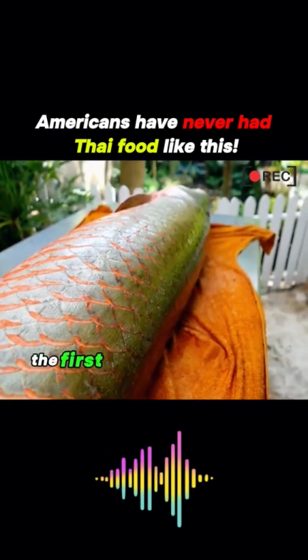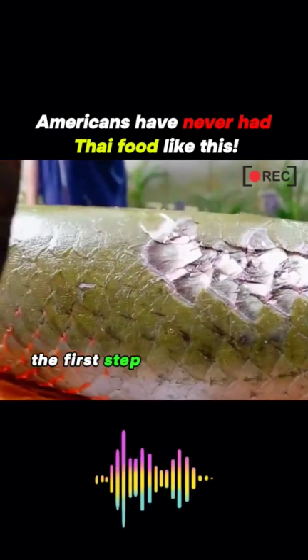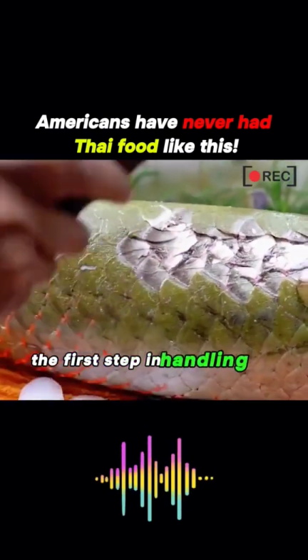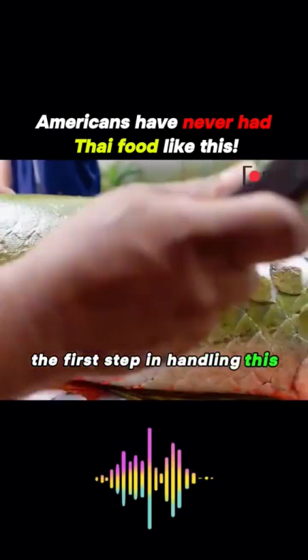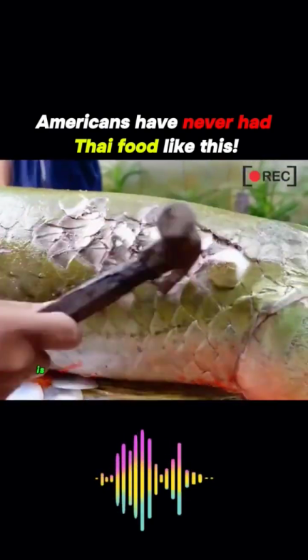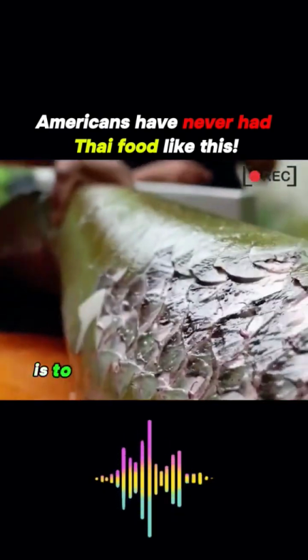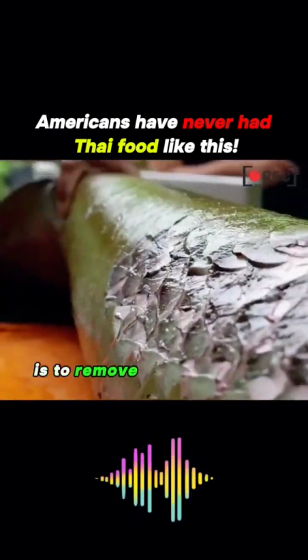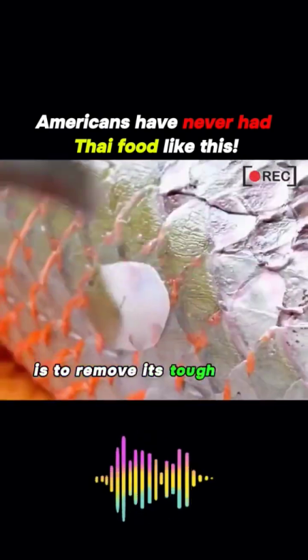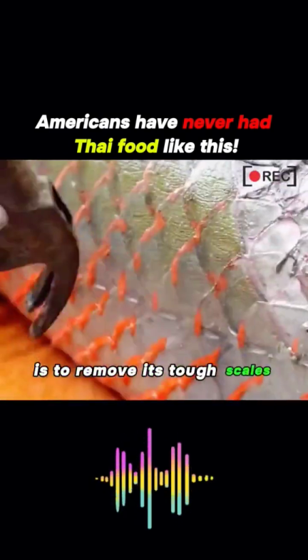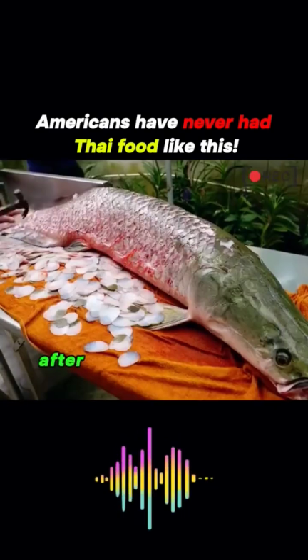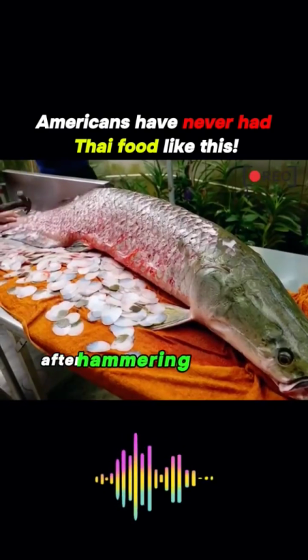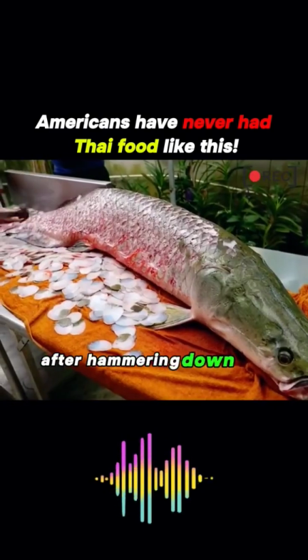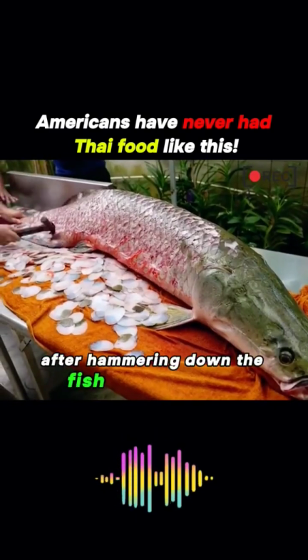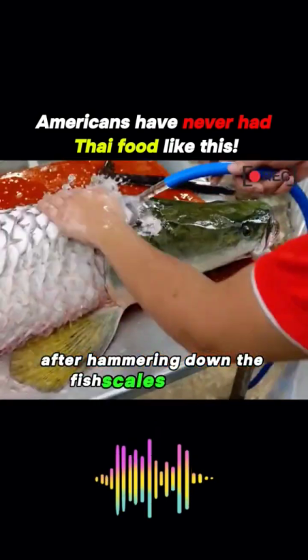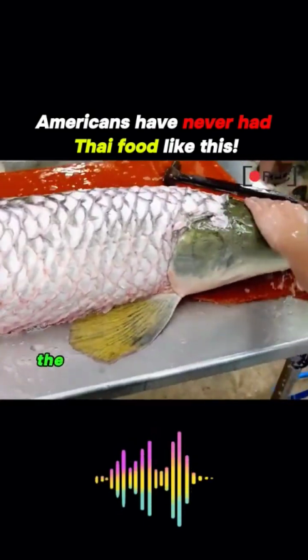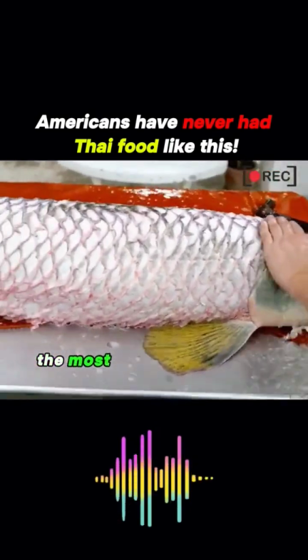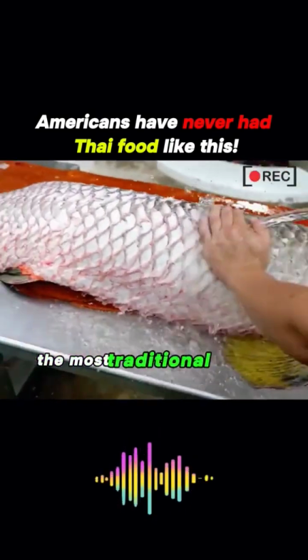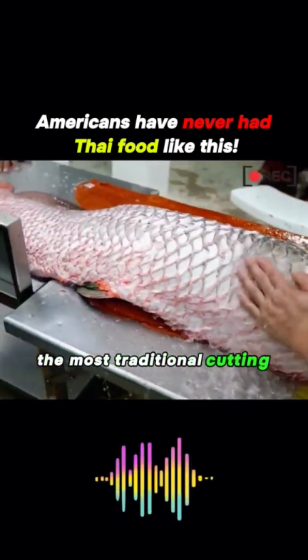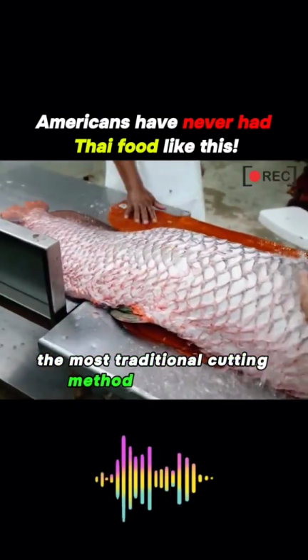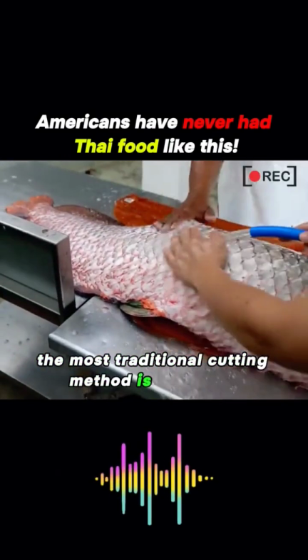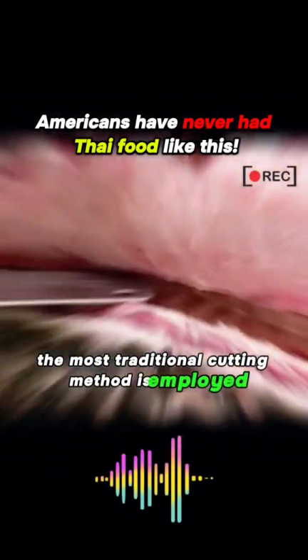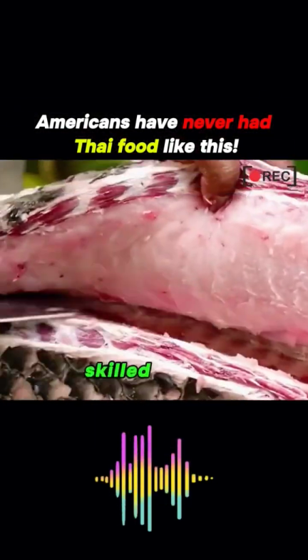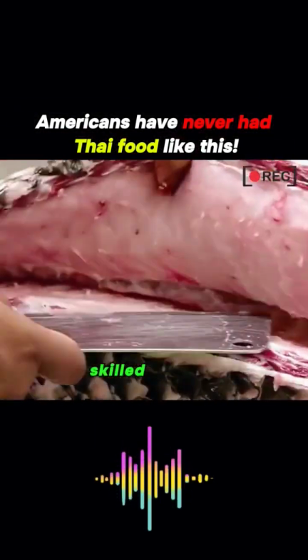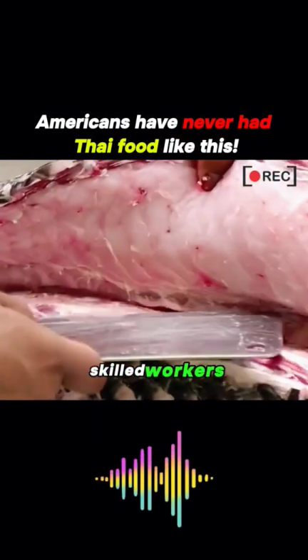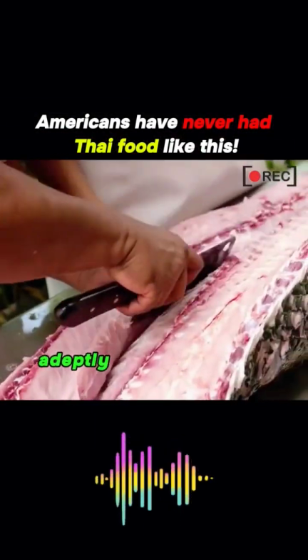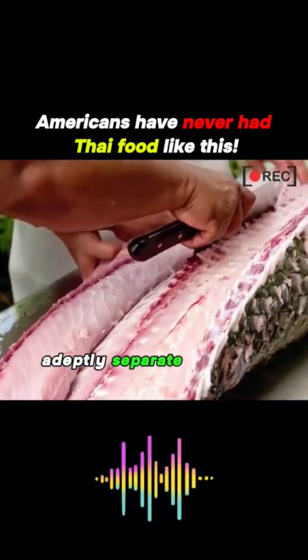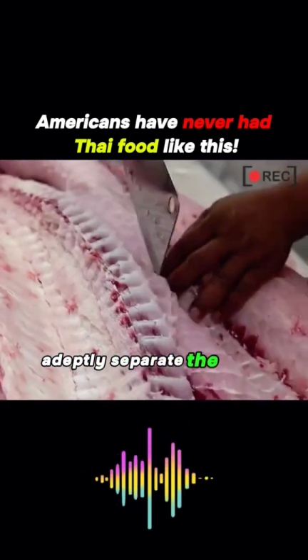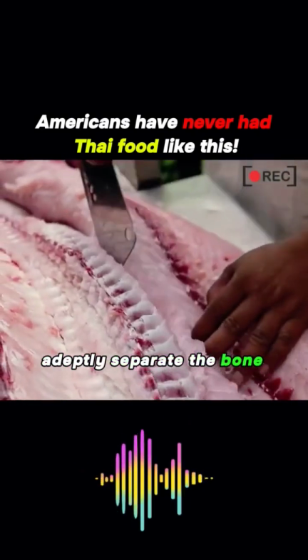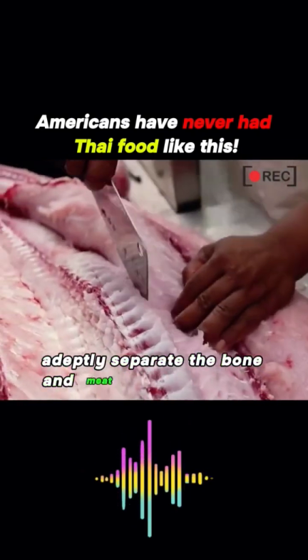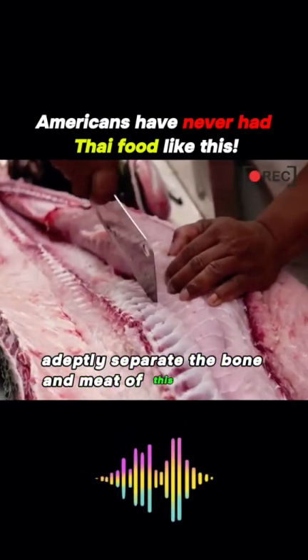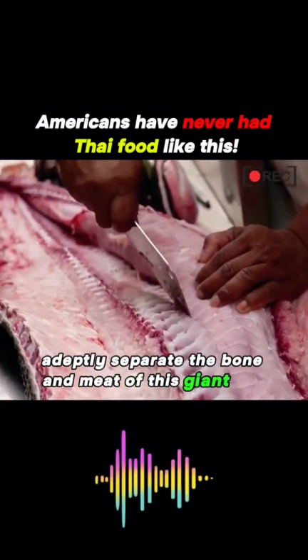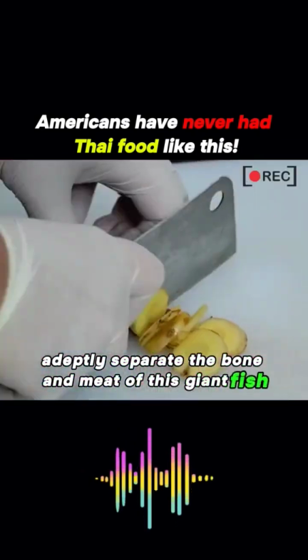The first step in handling this fish is to remove its tough scales. After hammering down the fish scales, the most traditional cutting method is employed. Skilled workers adeptly separate the bone and meat of this giant fish.